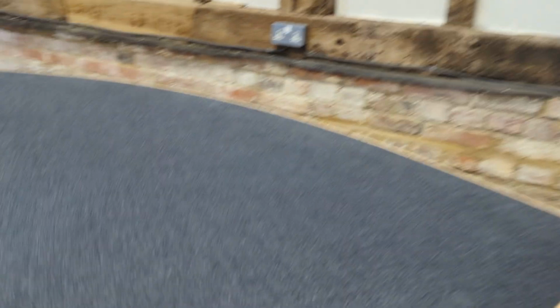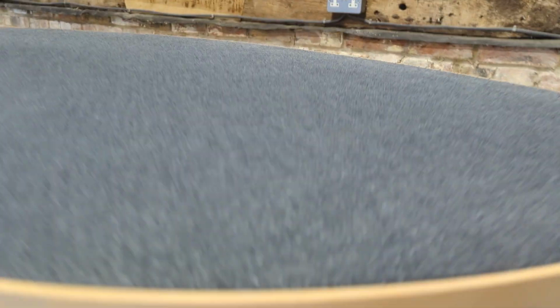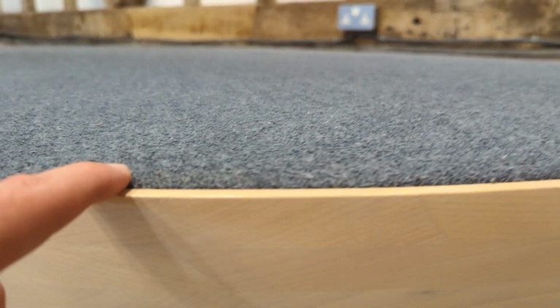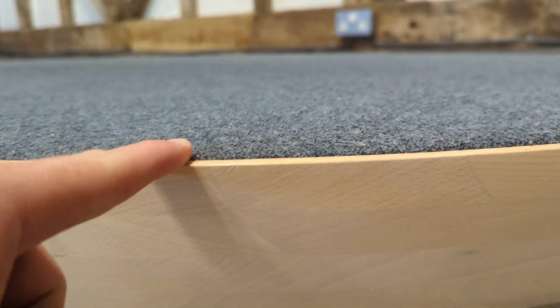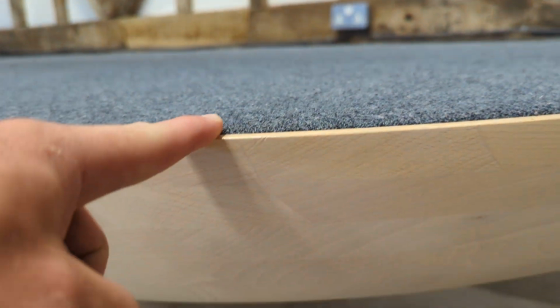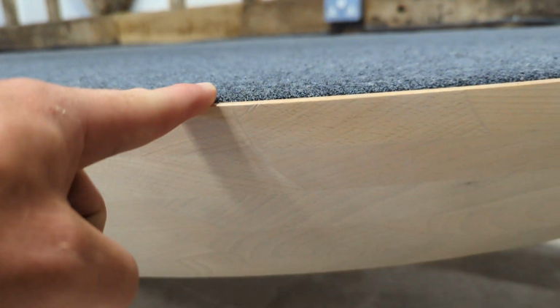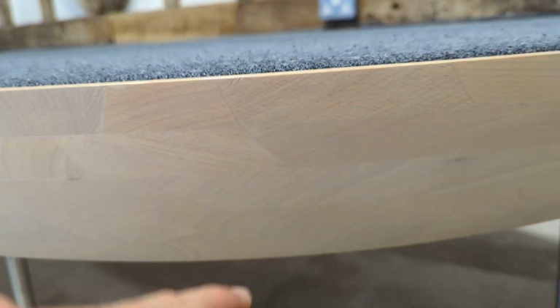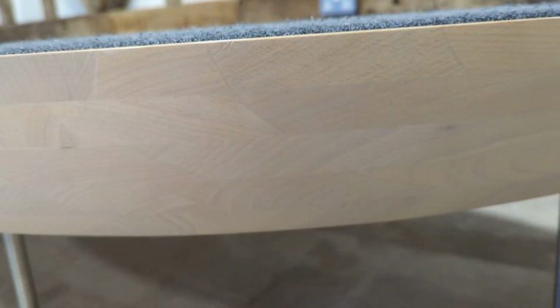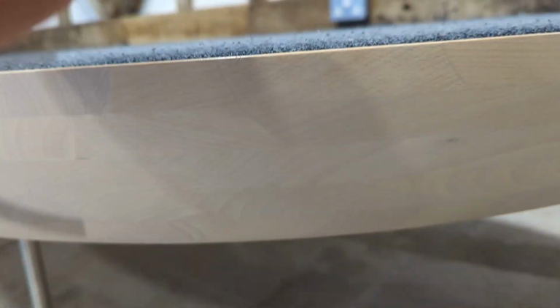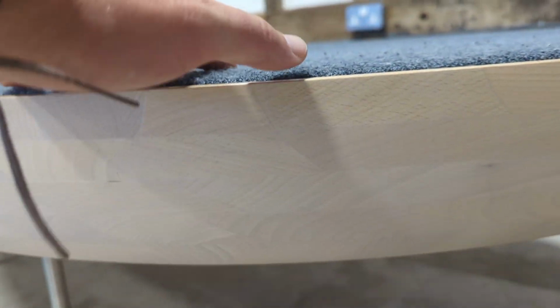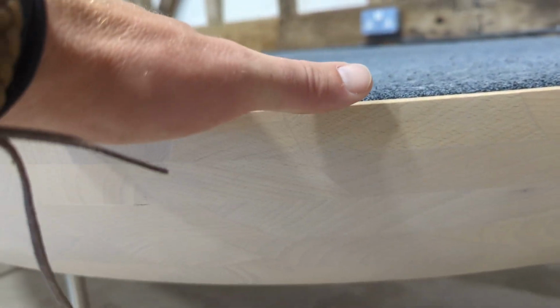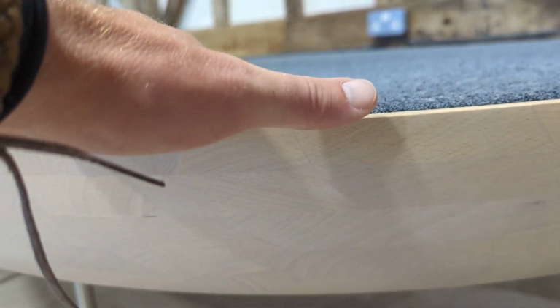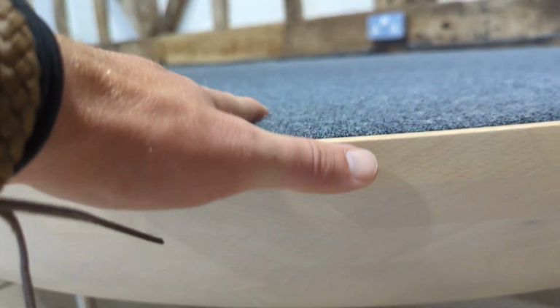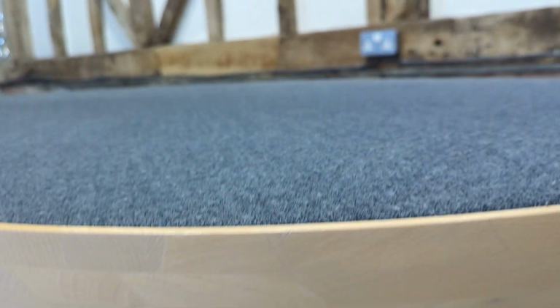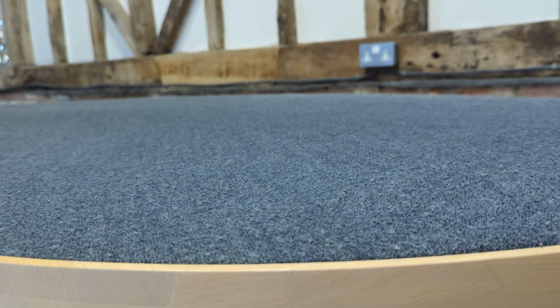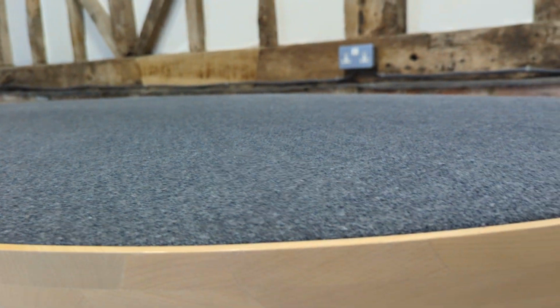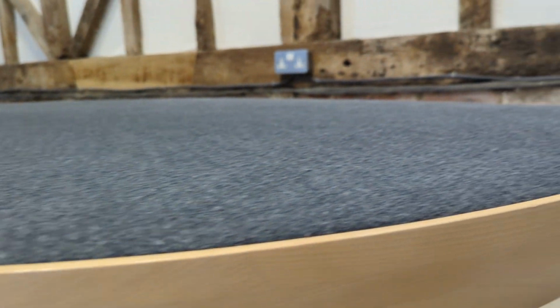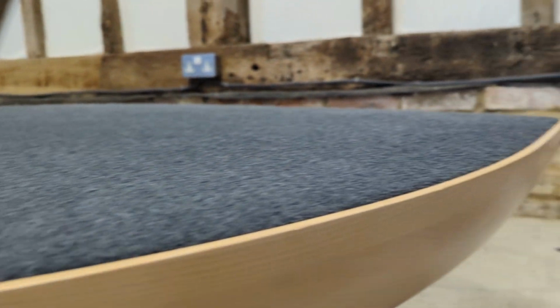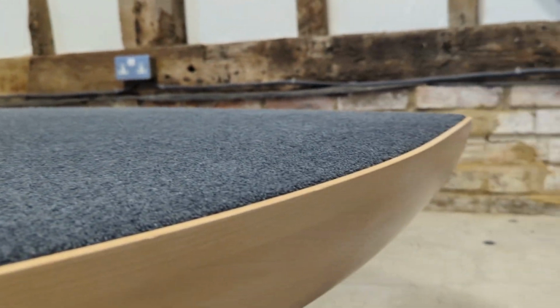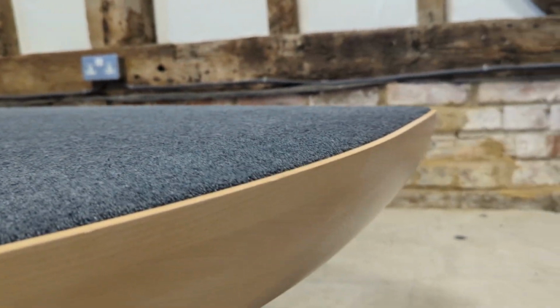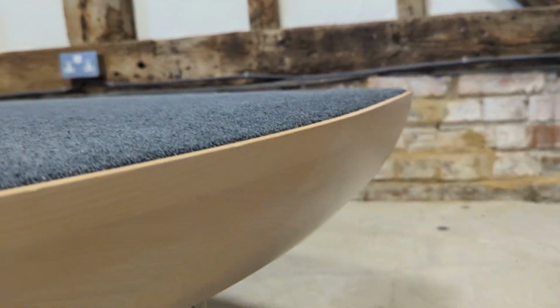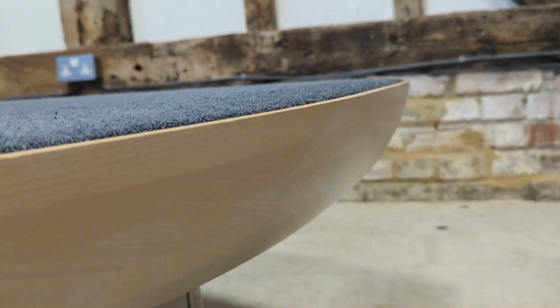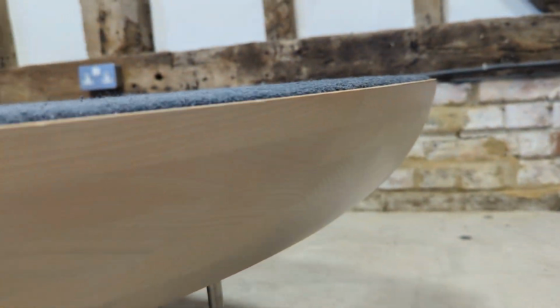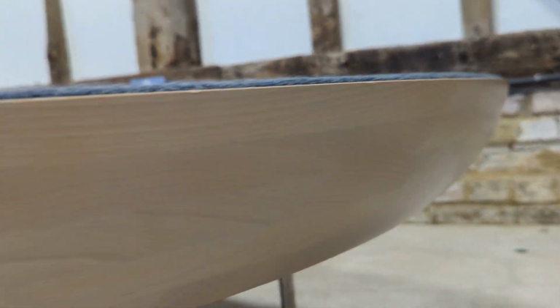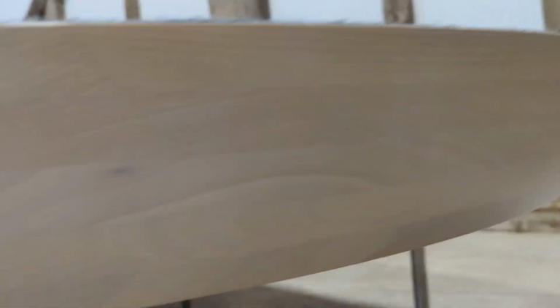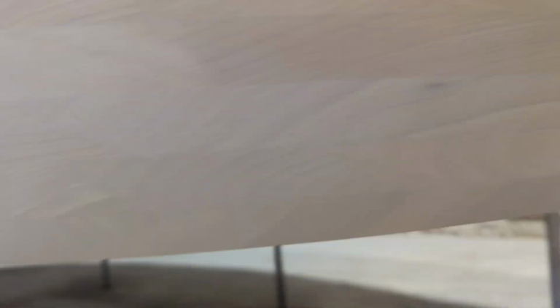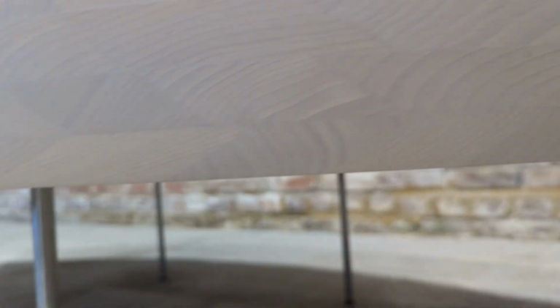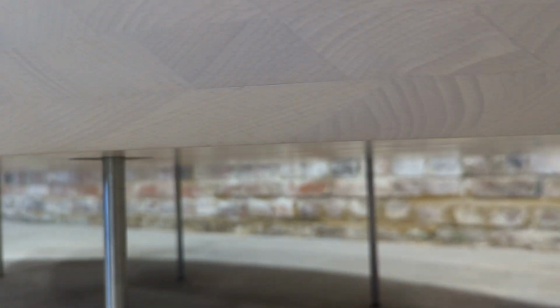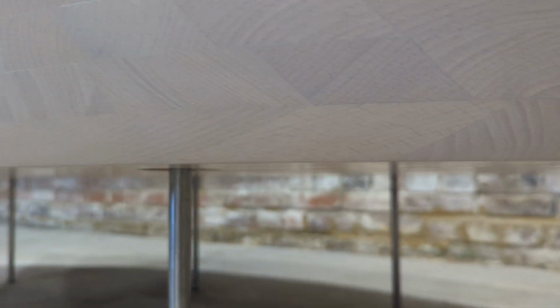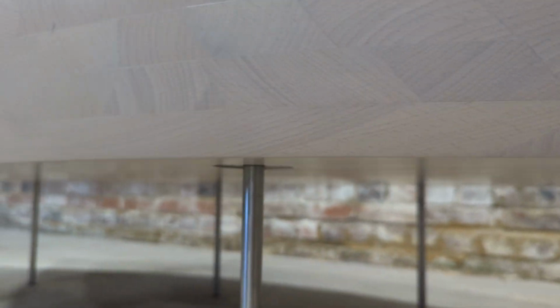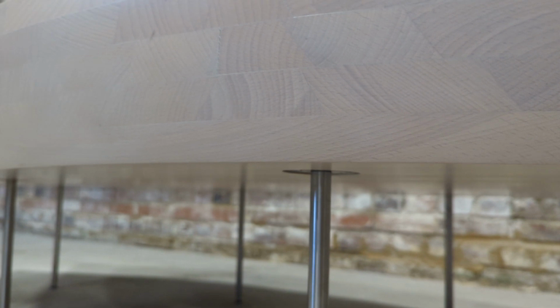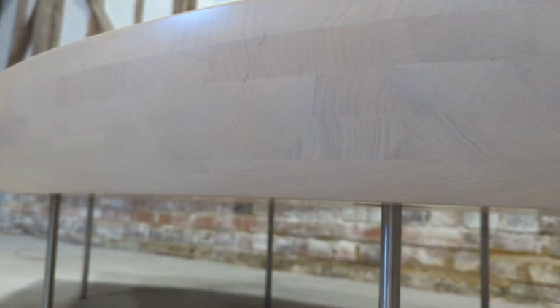The distance you see from the top to the bottom is all padding, so it's actually incredibly comfortable. The craftsmanship is superb. Look at the curve.